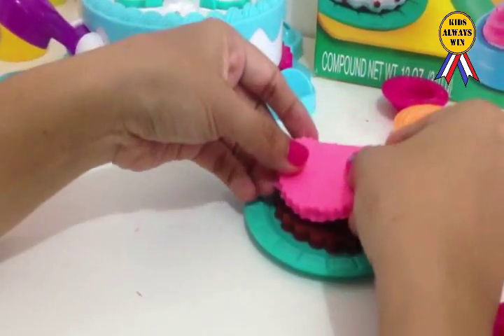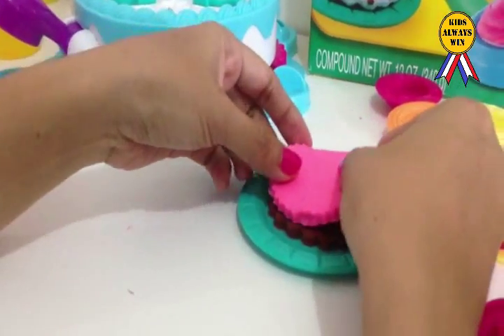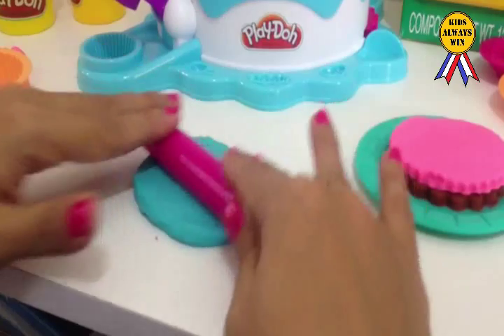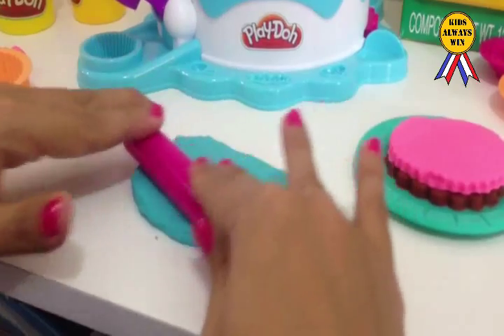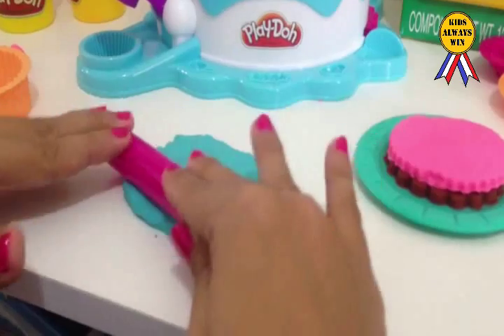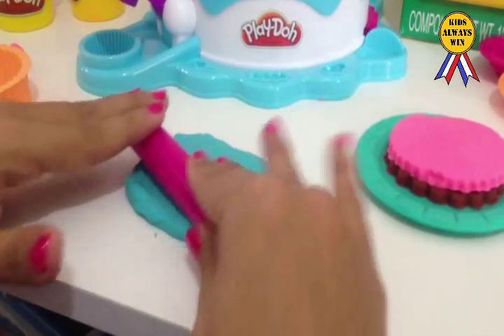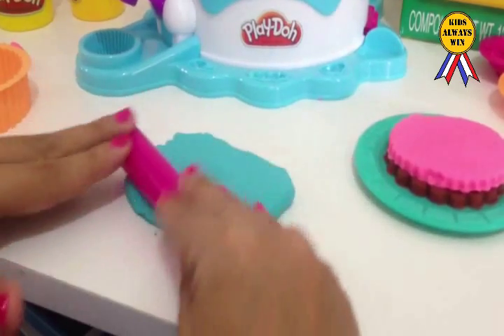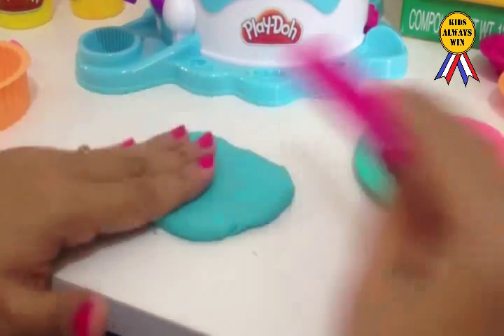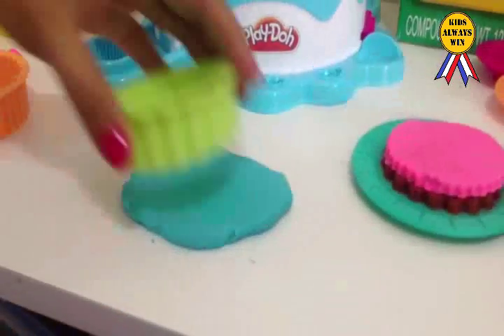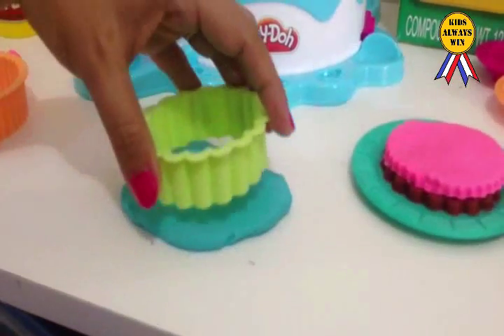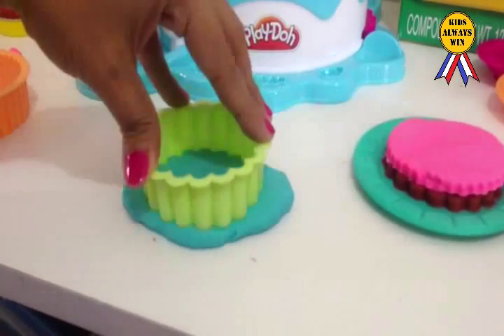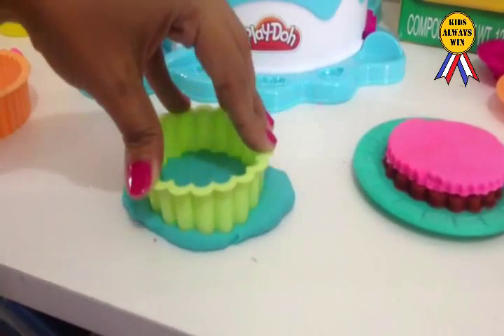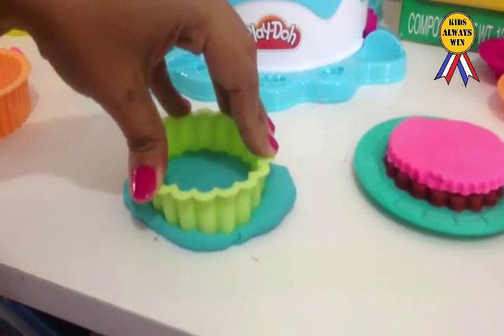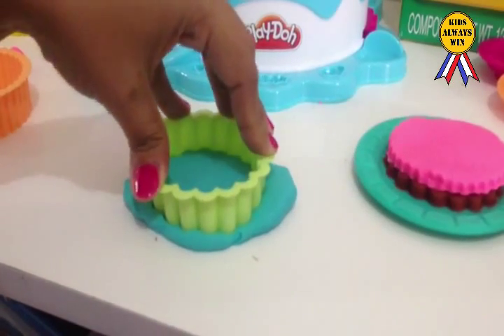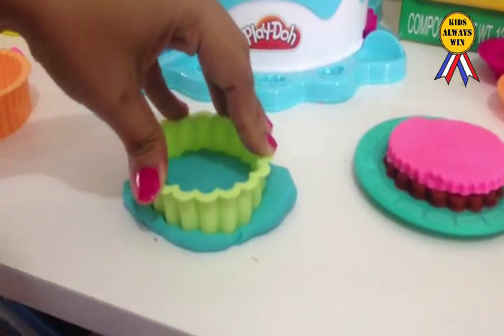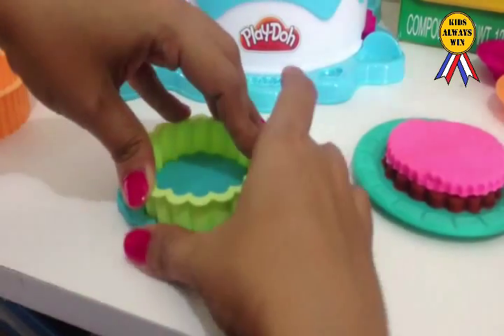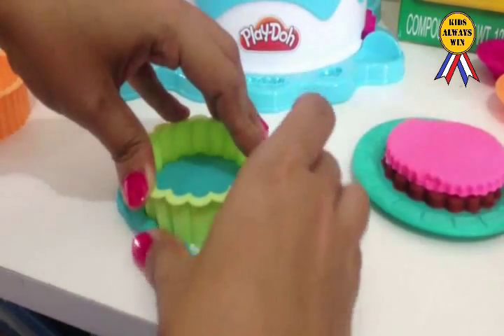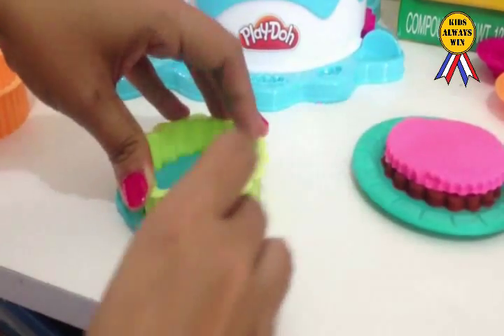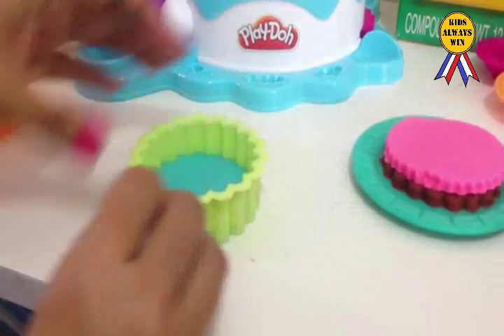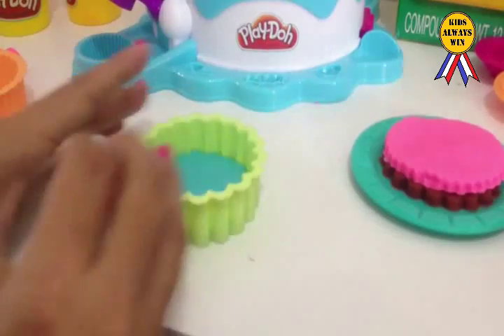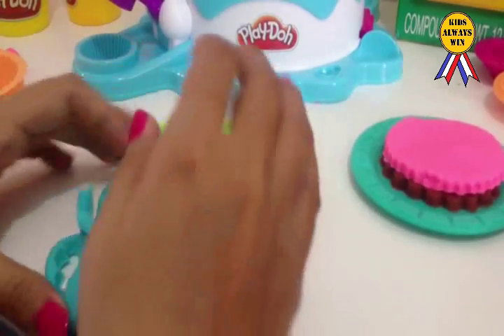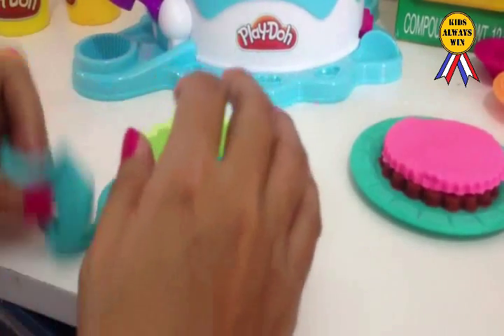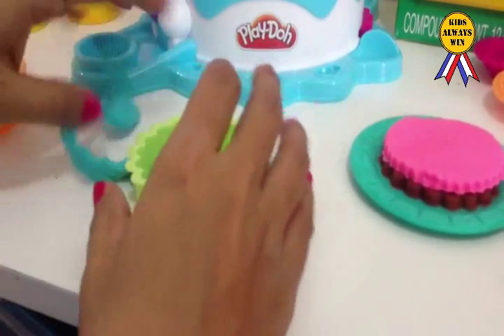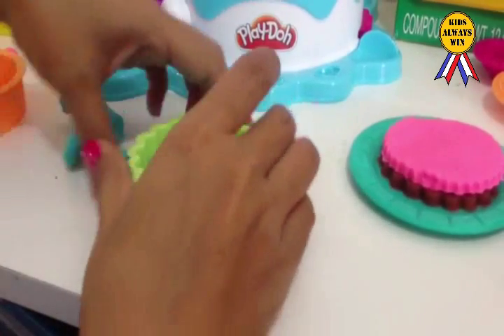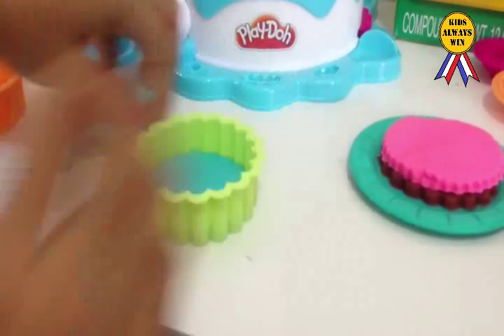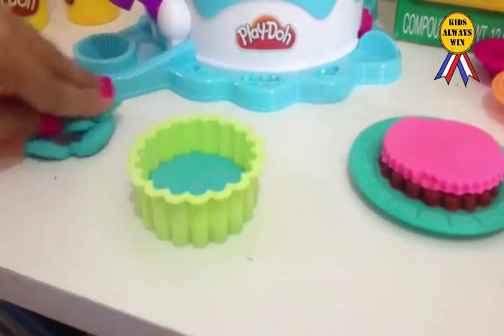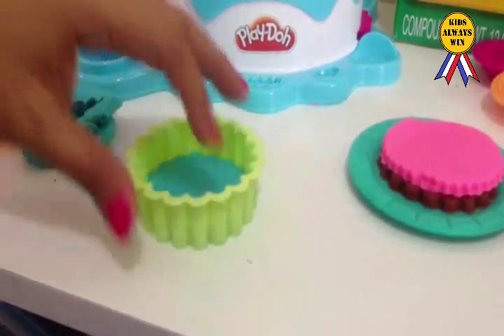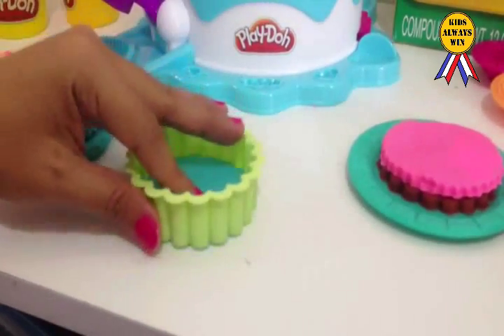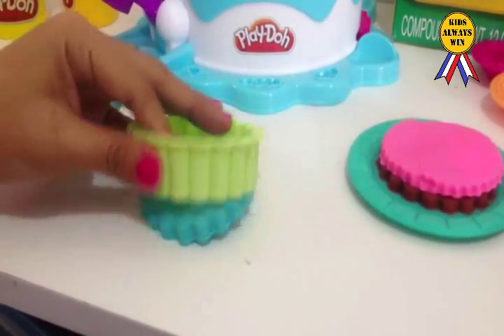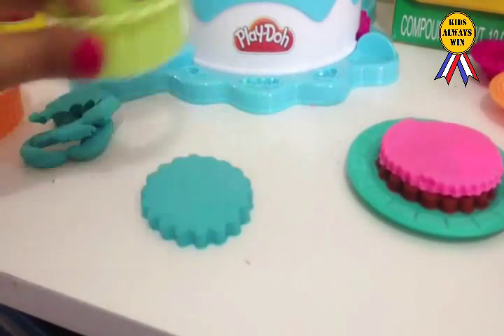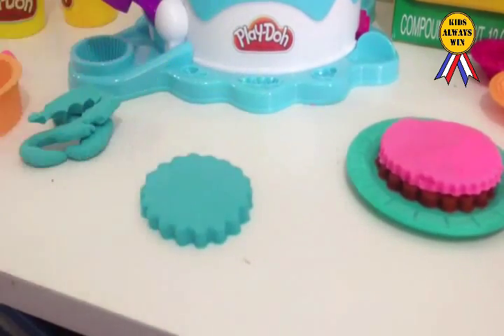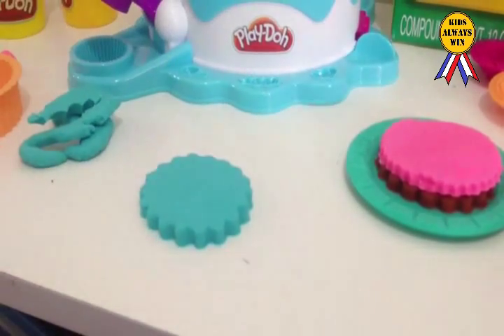Another one. Please? Cut it. Clean it. And the other side. Woo! Whoa!